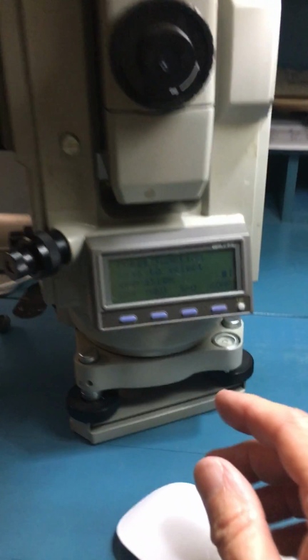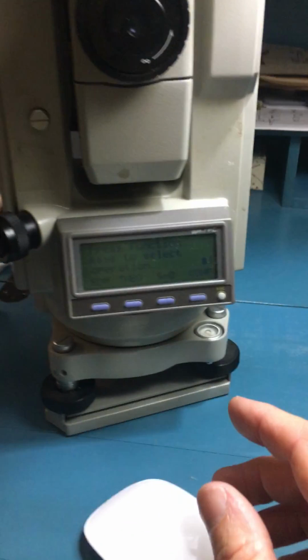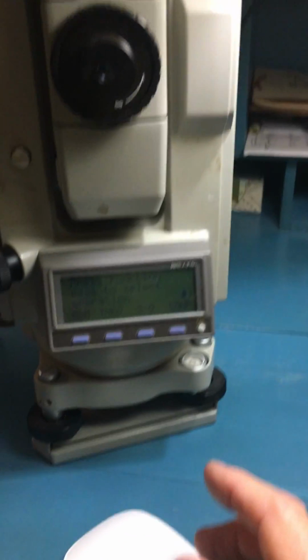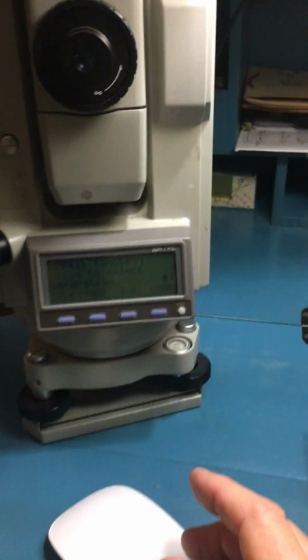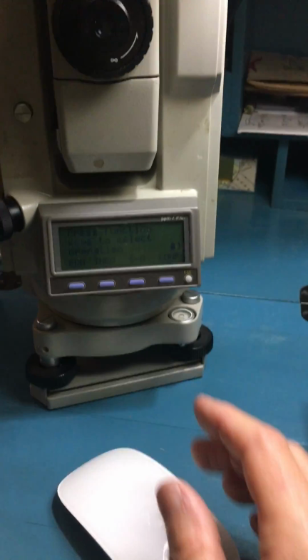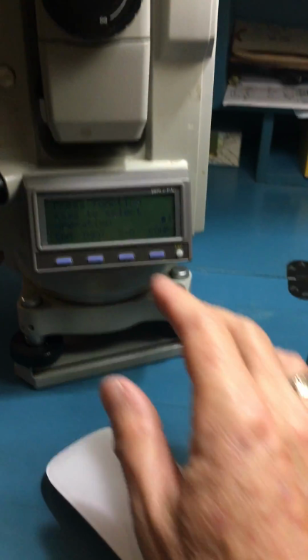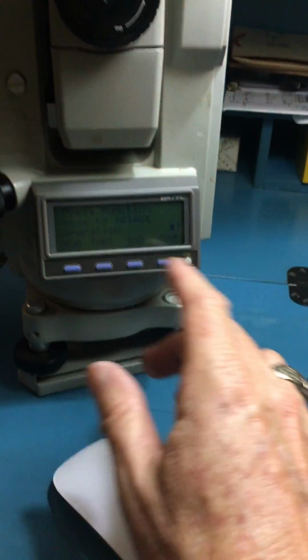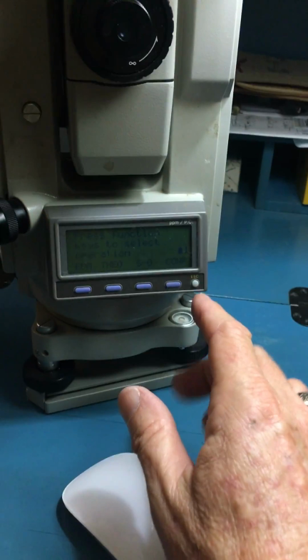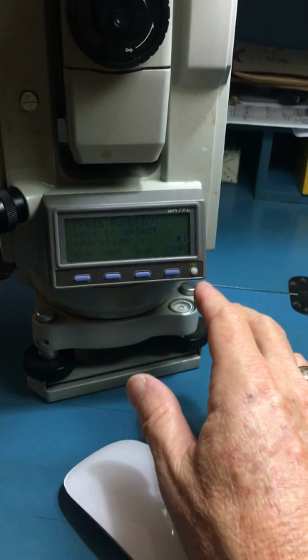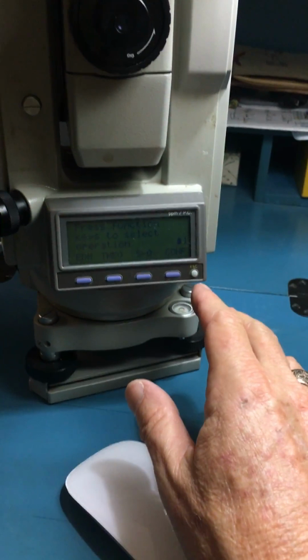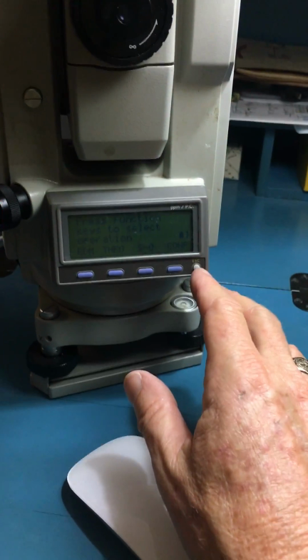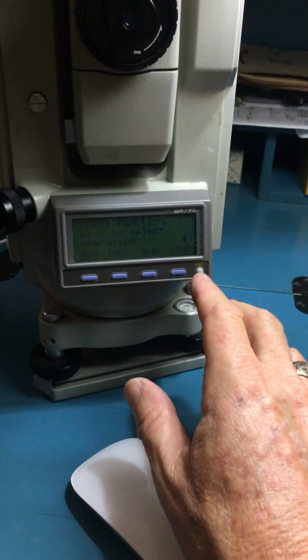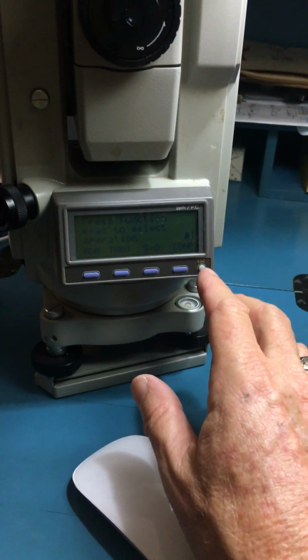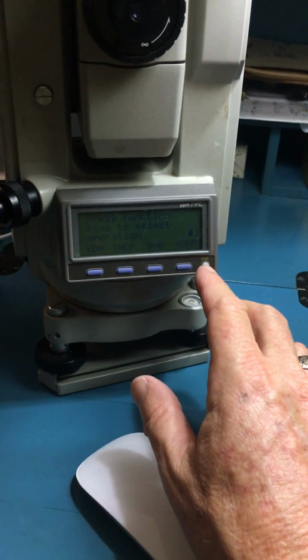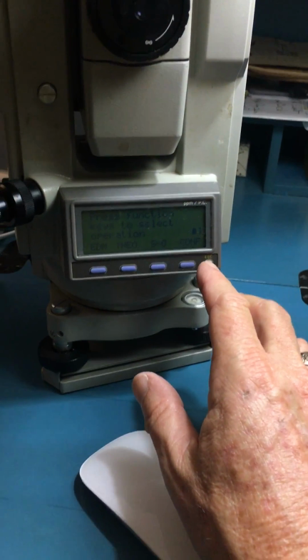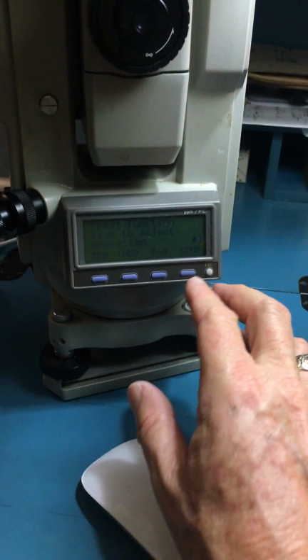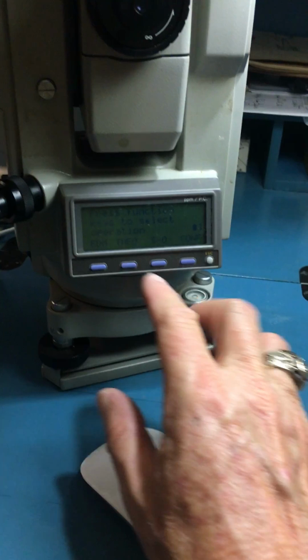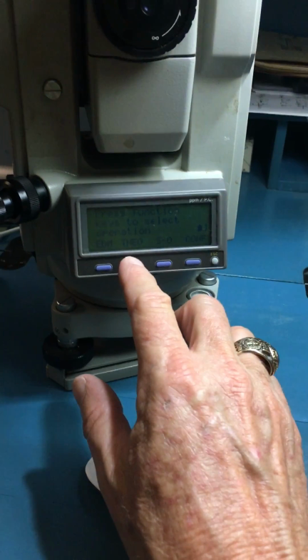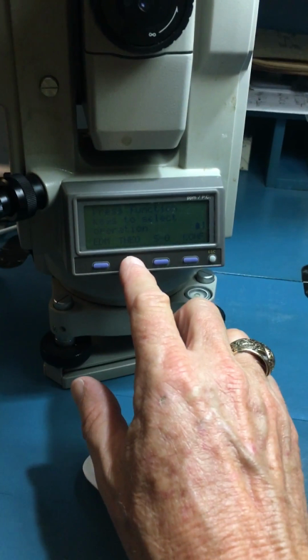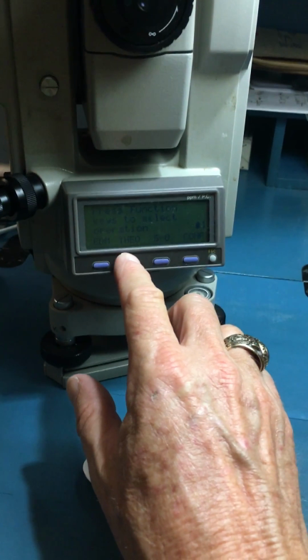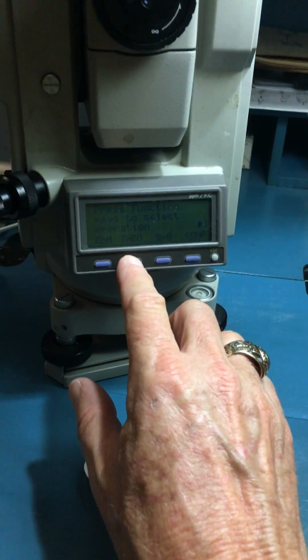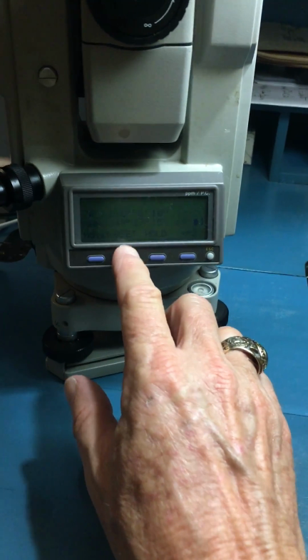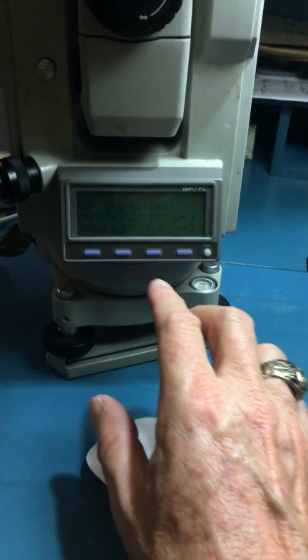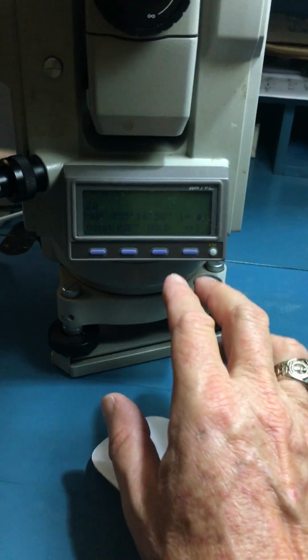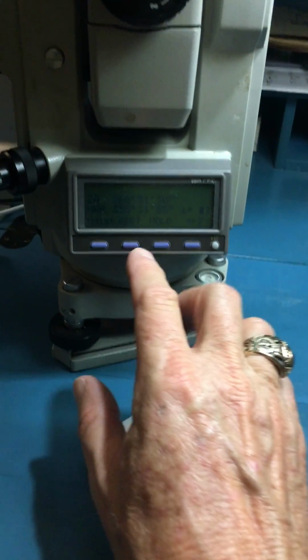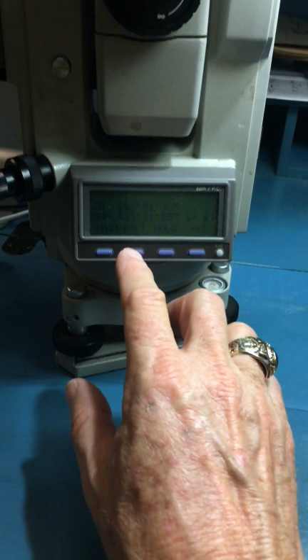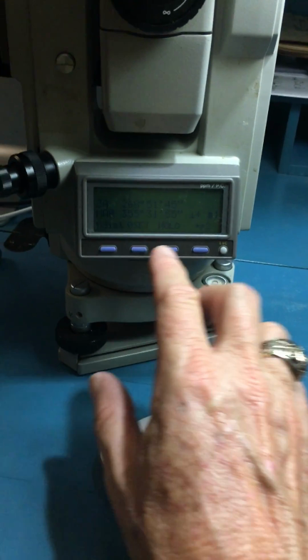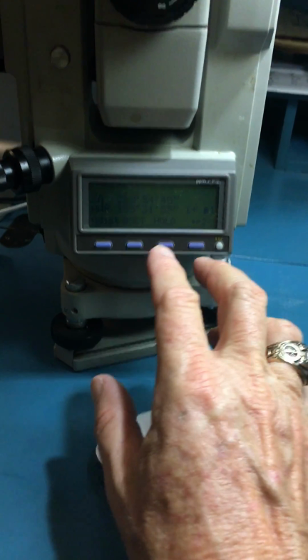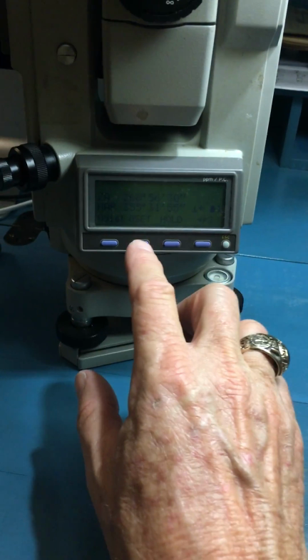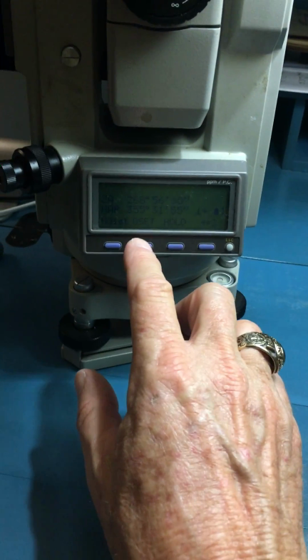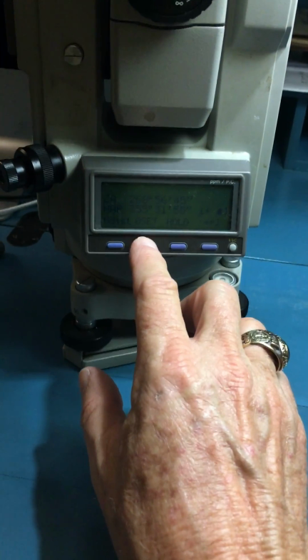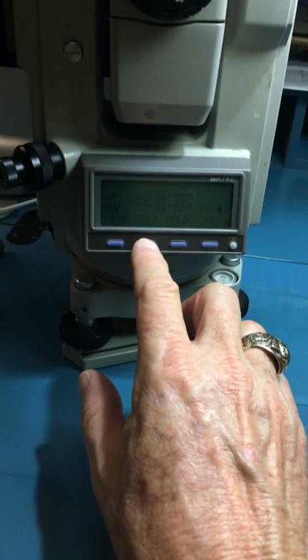If you notice on the display, it's all menu prompt-driven — very simple to use. I can go to Theodolite and I can do a zero set.